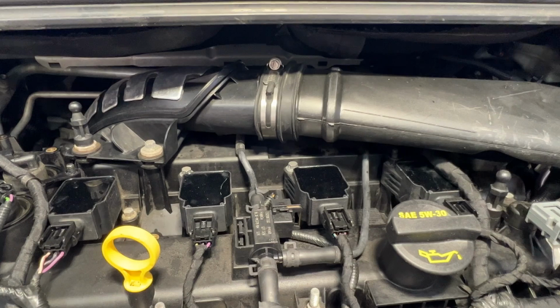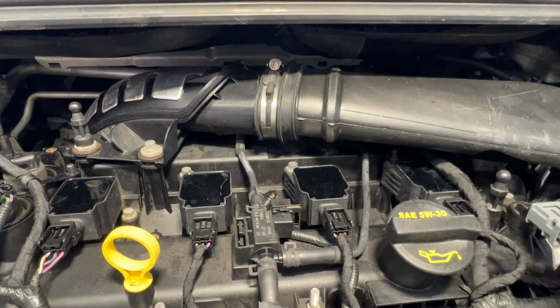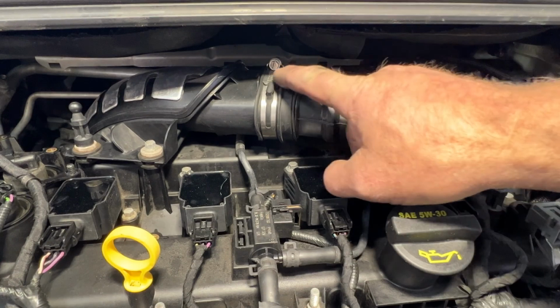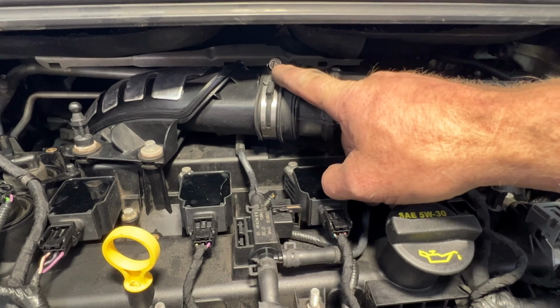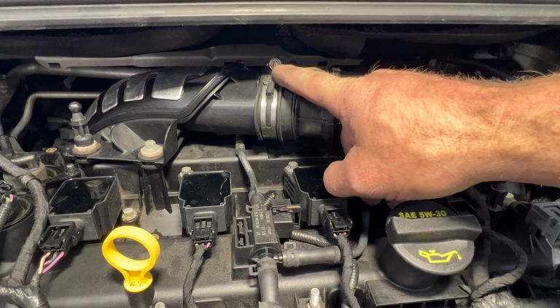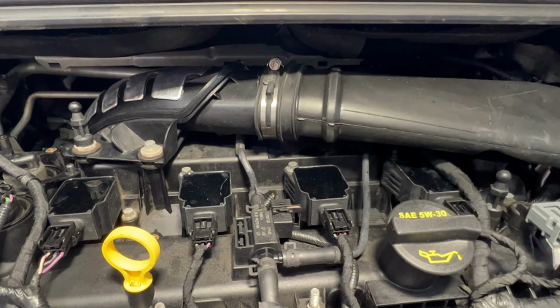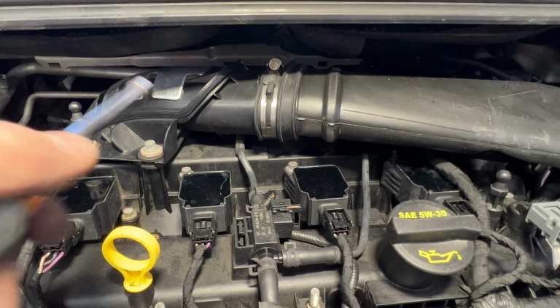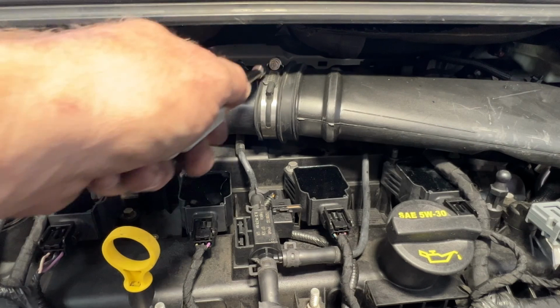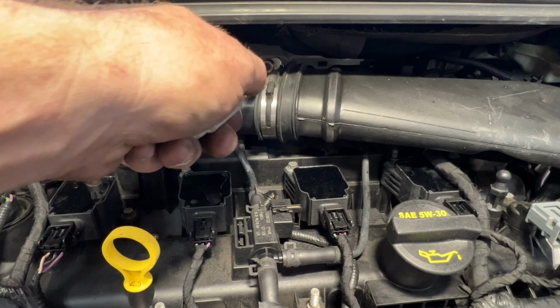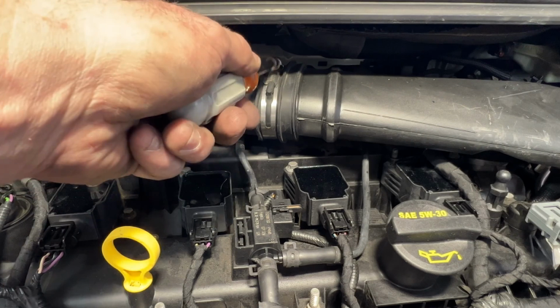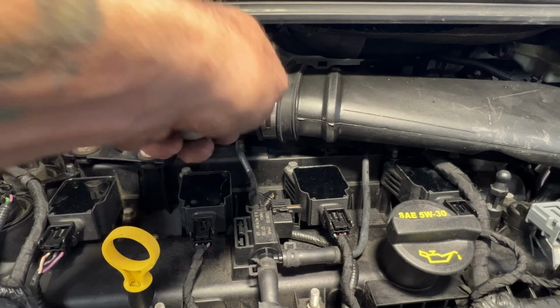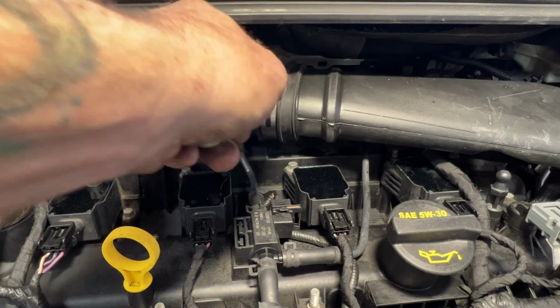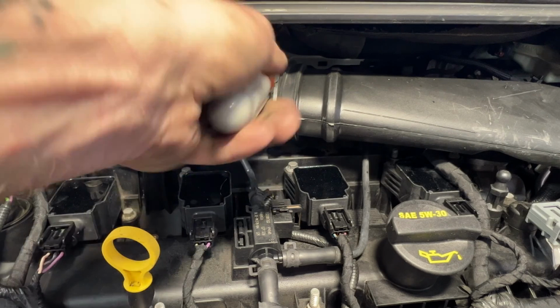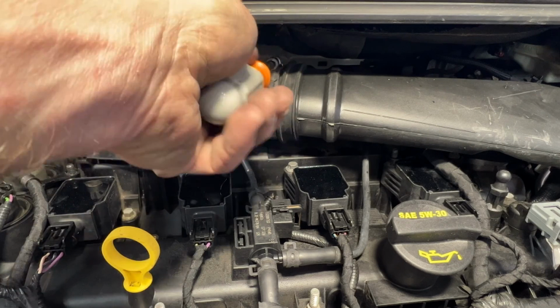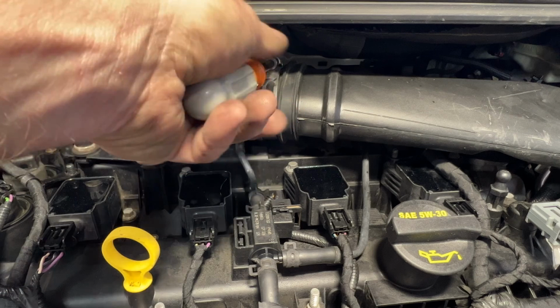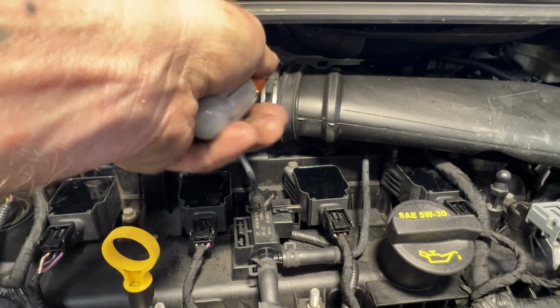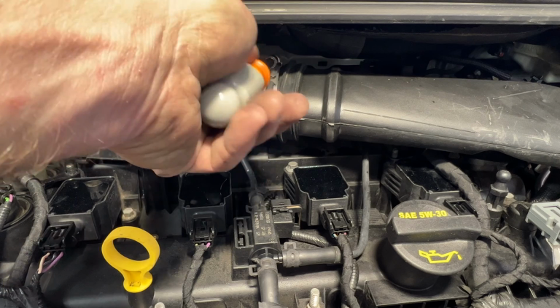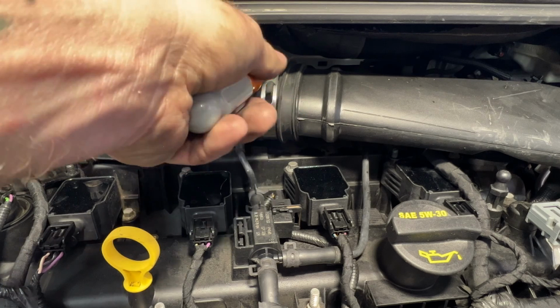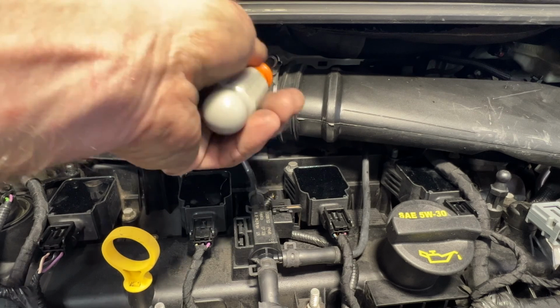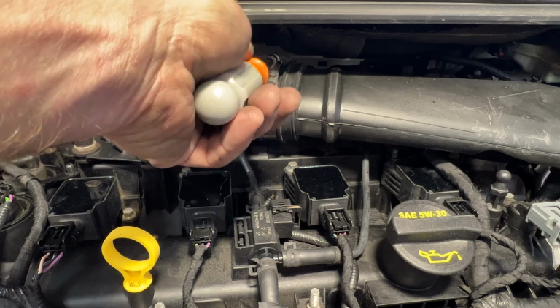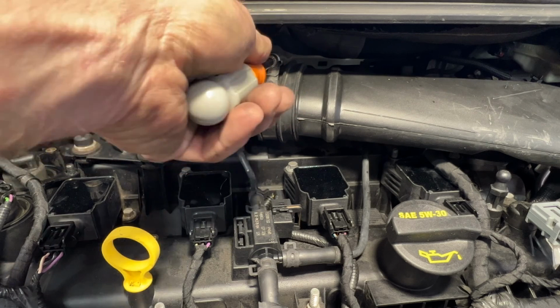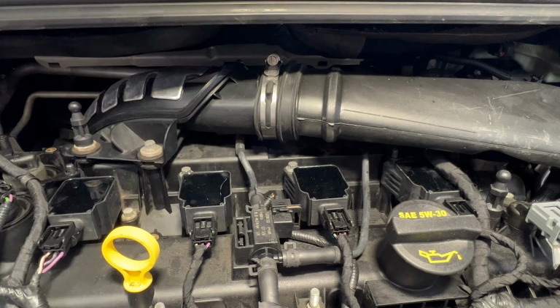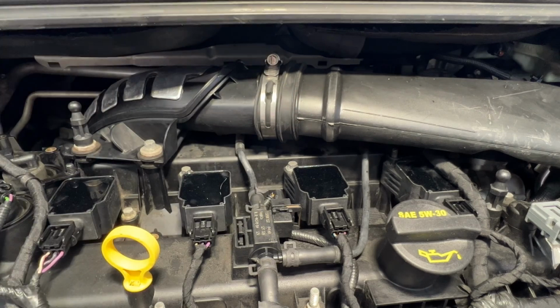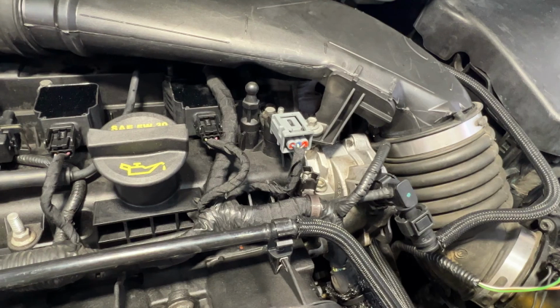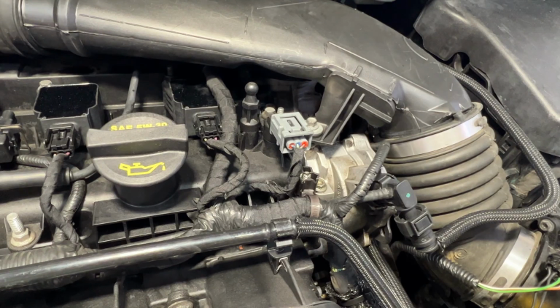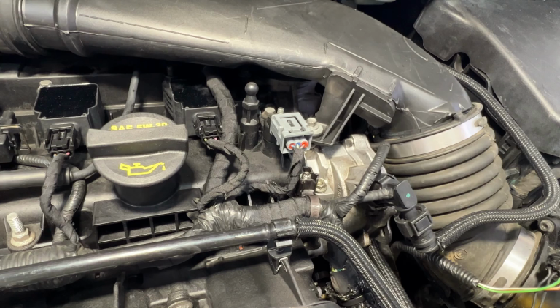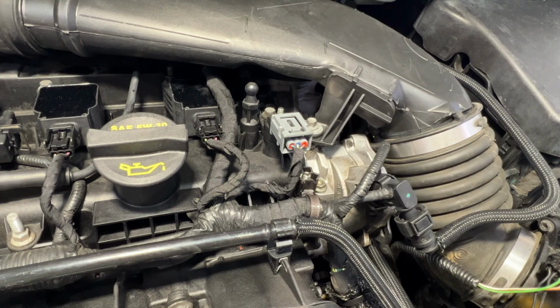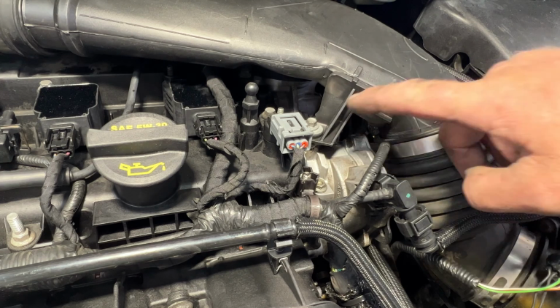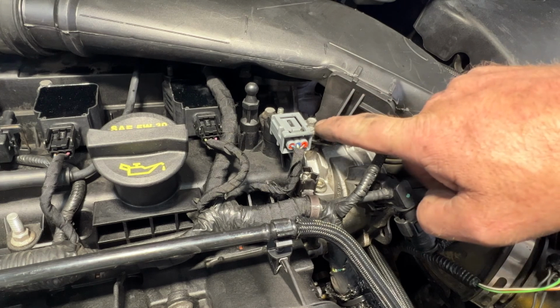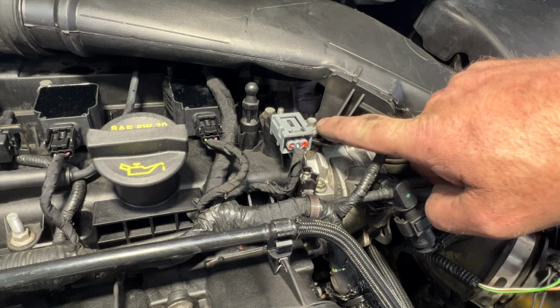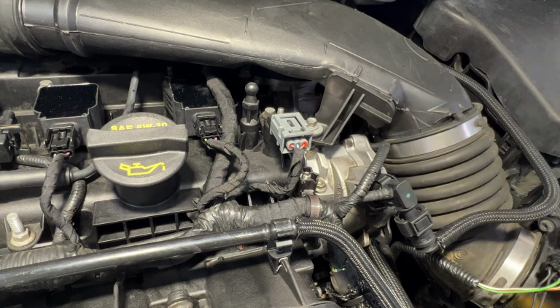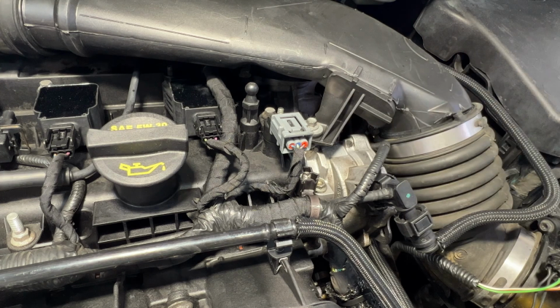Go ahead and grab a 7mm. Let's go ahead and loosen up that hose clamp right there. Then go ahead and grab an 8mm and let's go ahead and remove this bolt here.